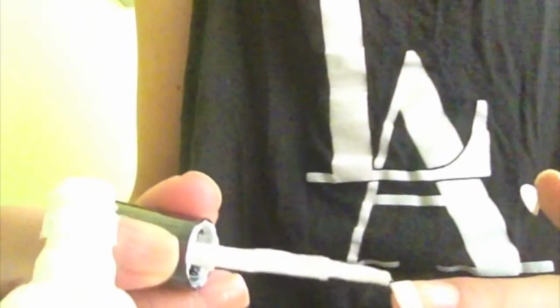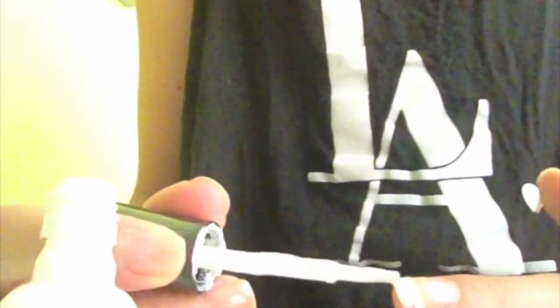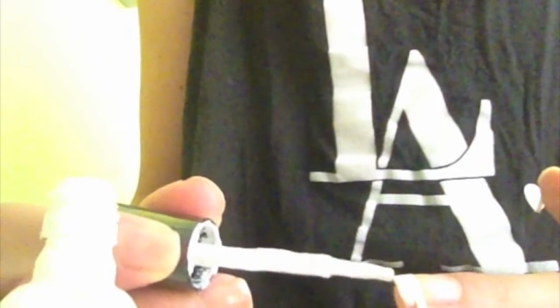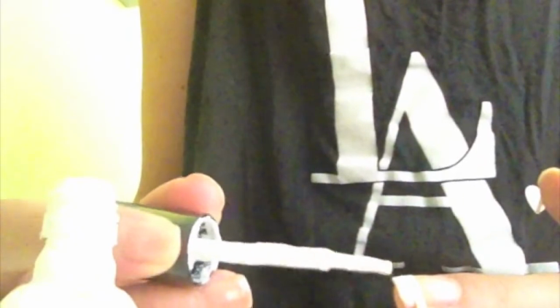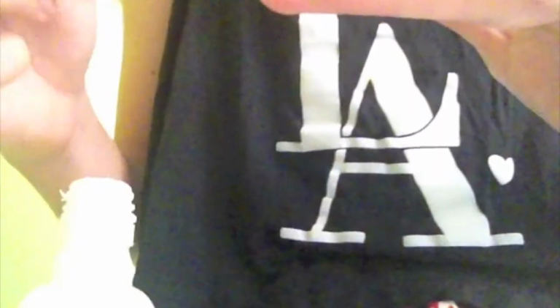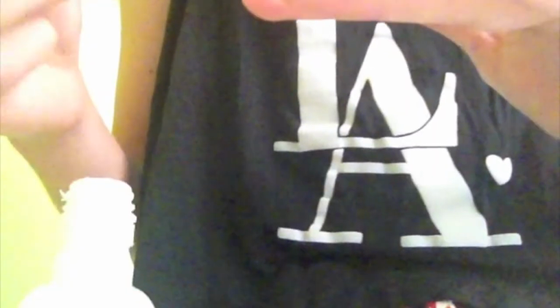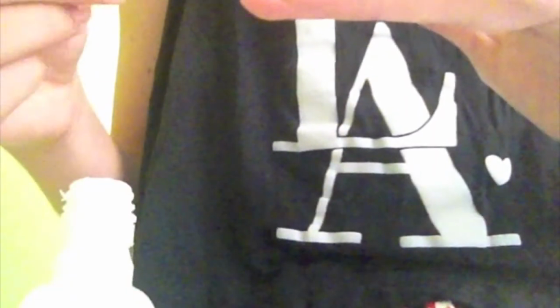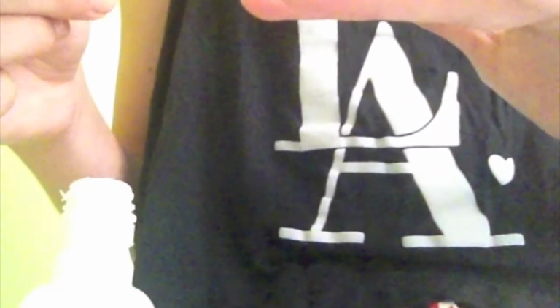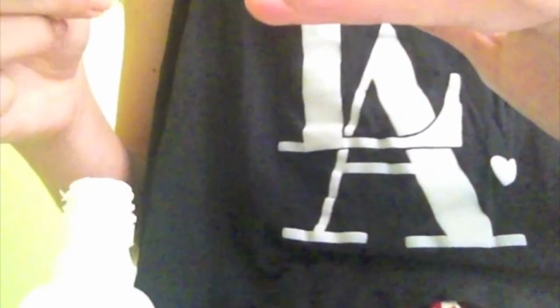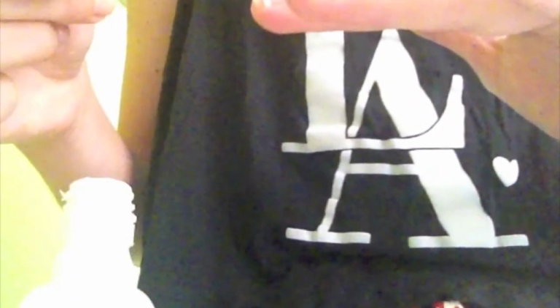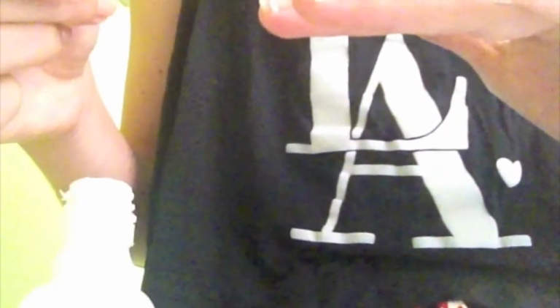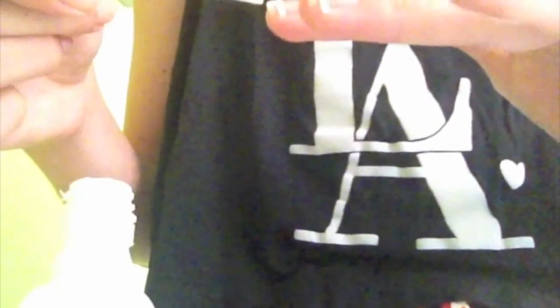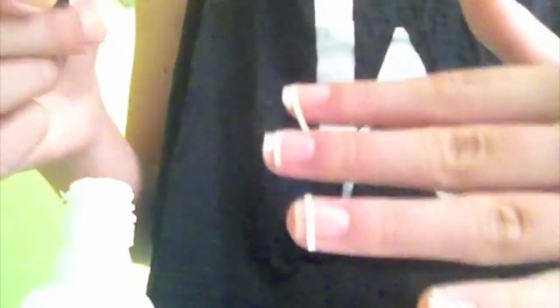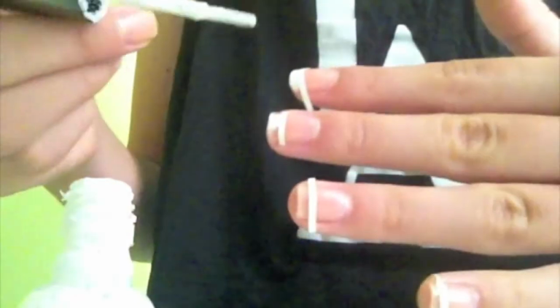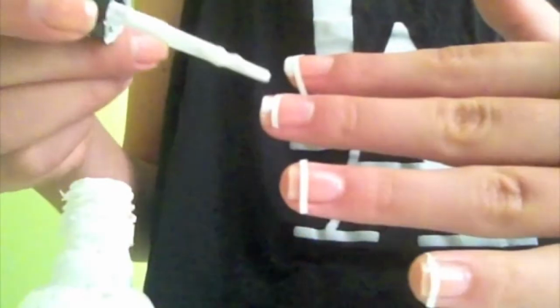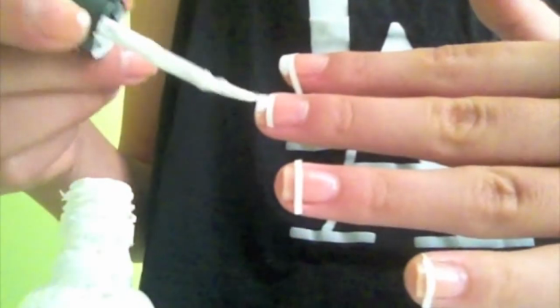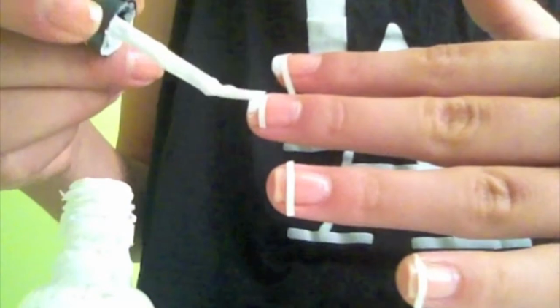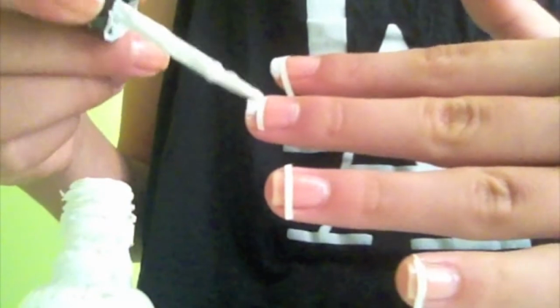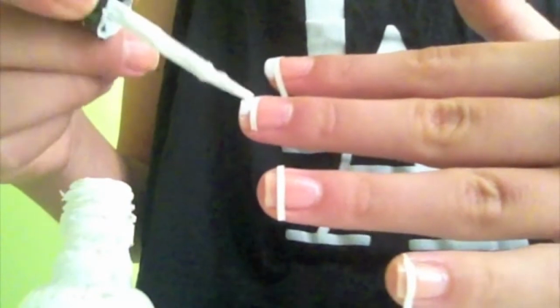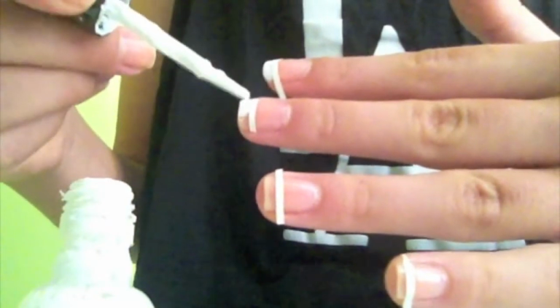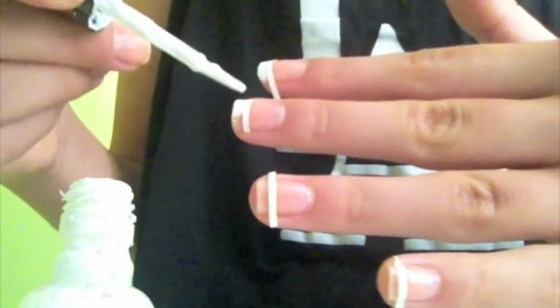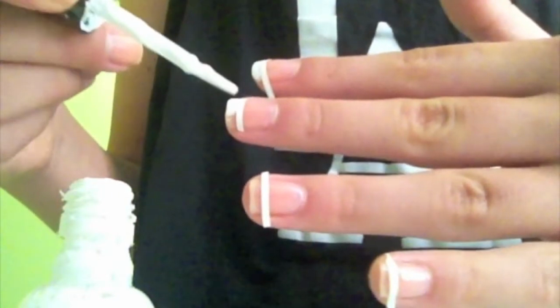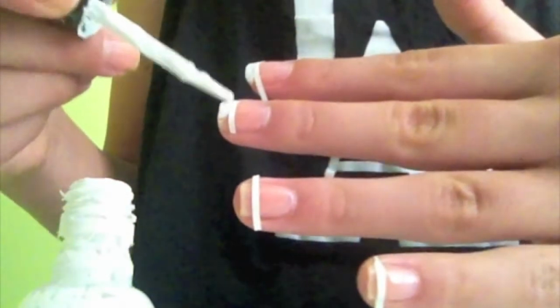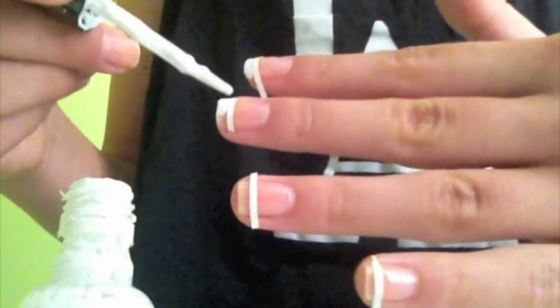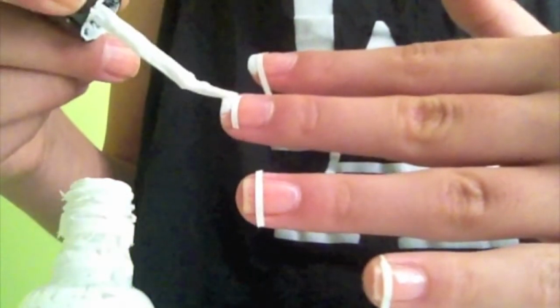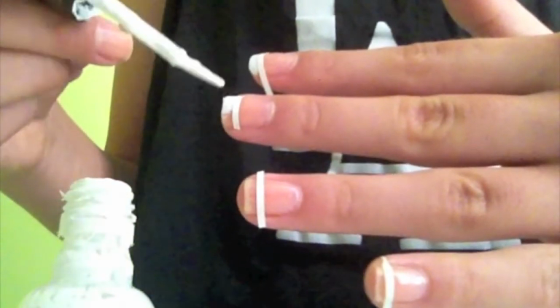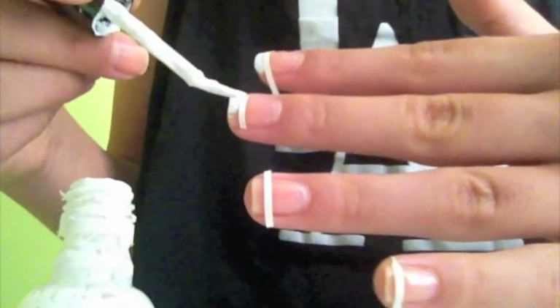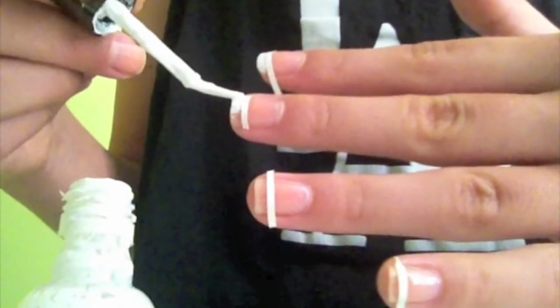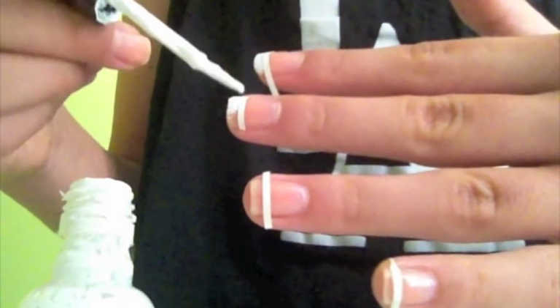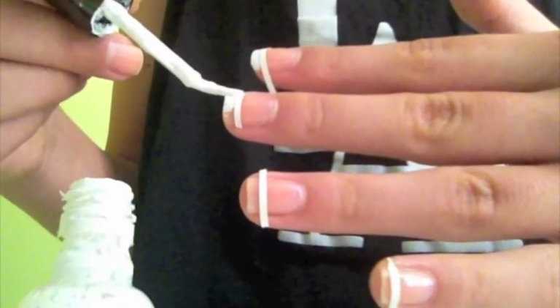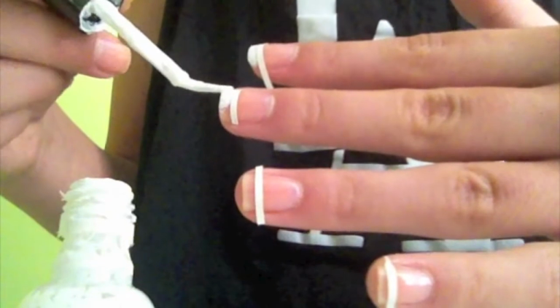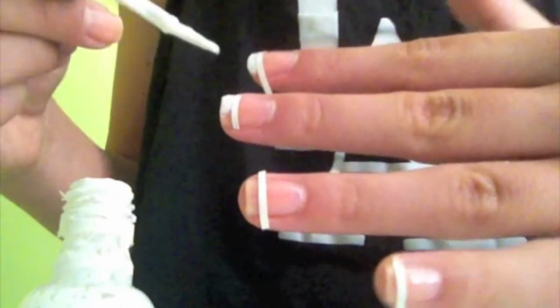Depending on where you put the sticker makes them thicker or thinner. If you put the sticker more to the starting of the nail, it will make them thicker, and if you put it more to the tip, it will make them thinner.